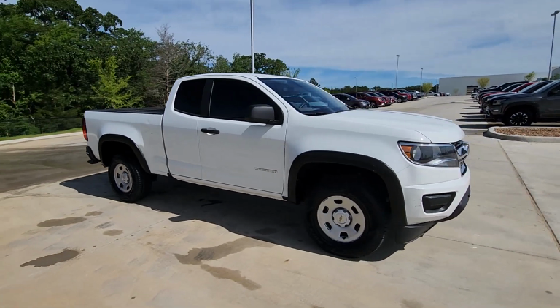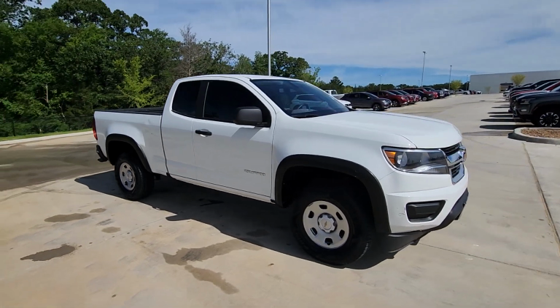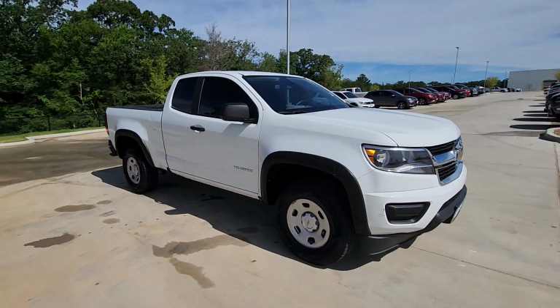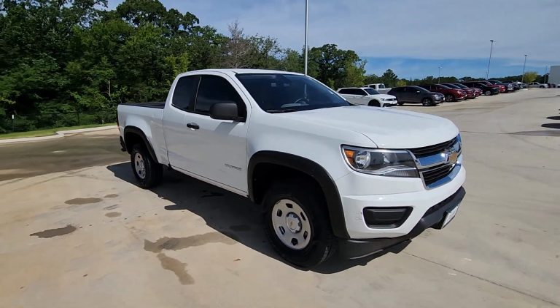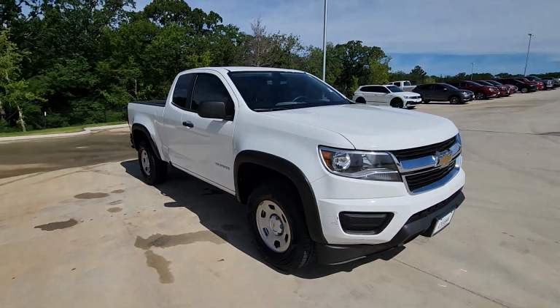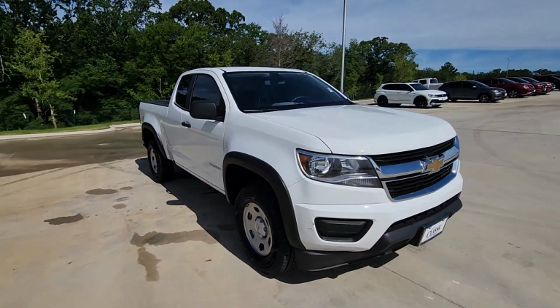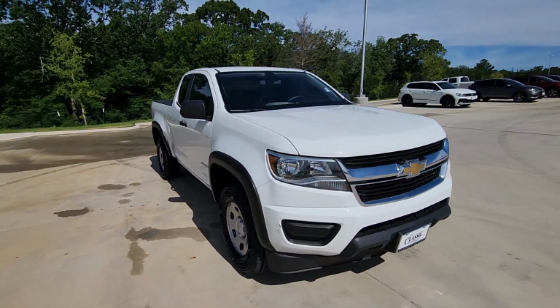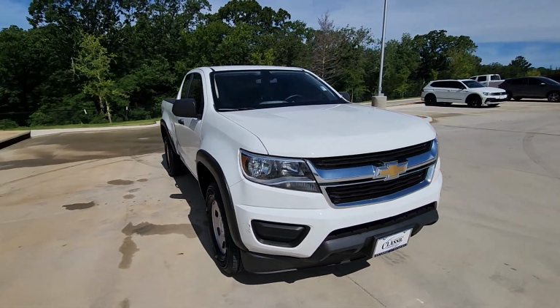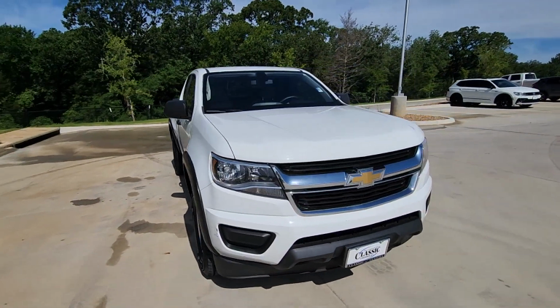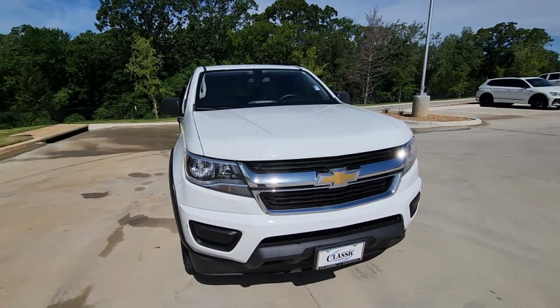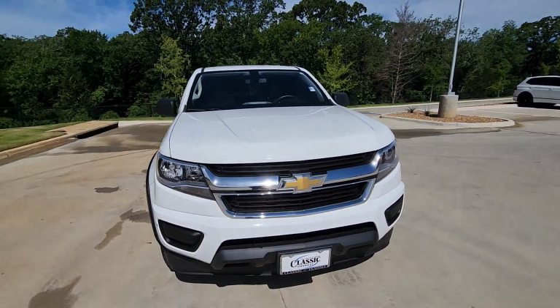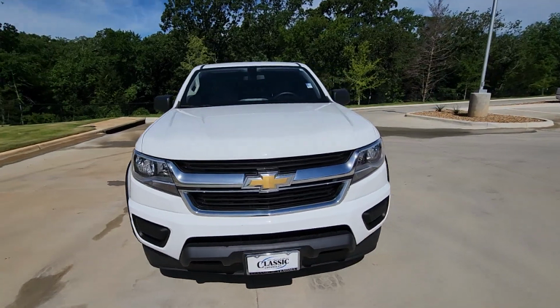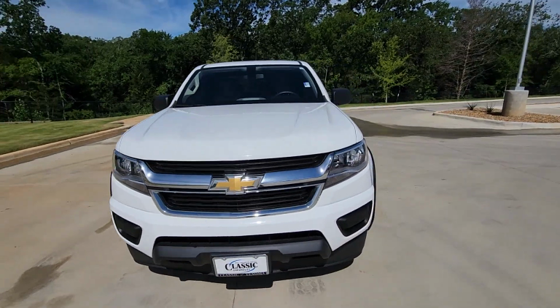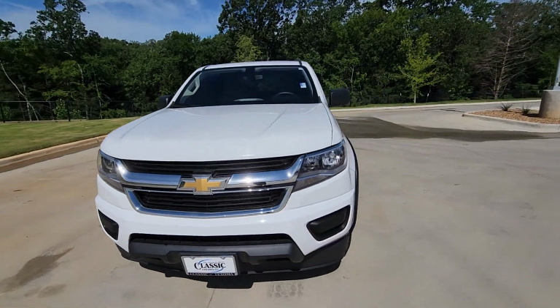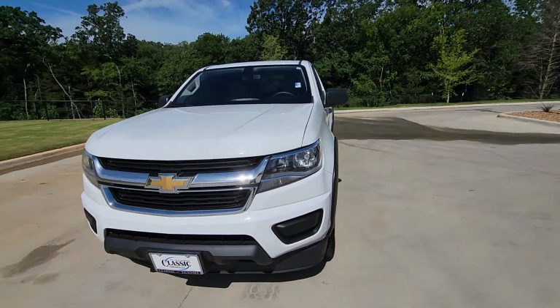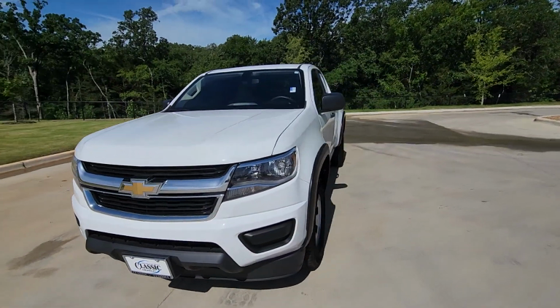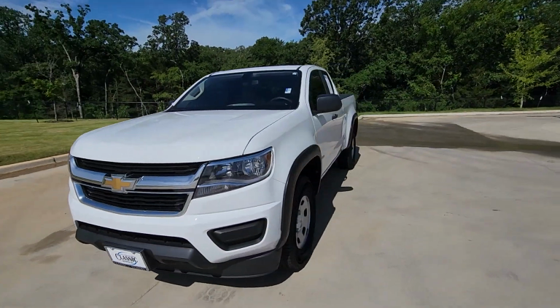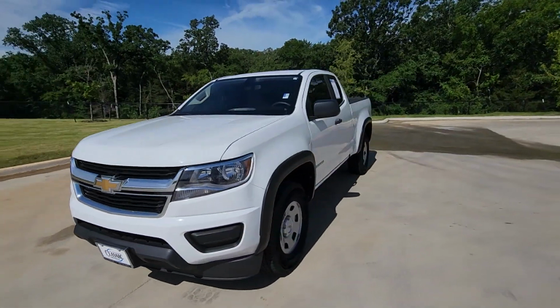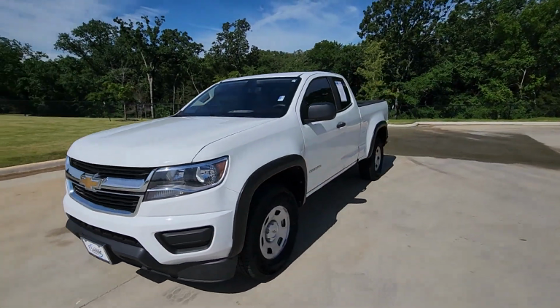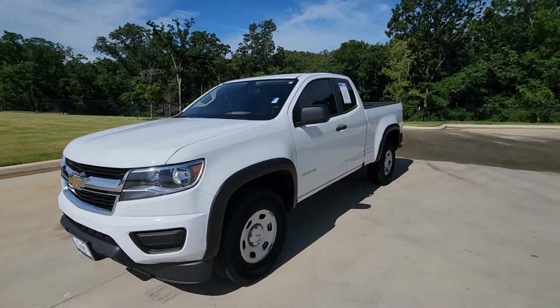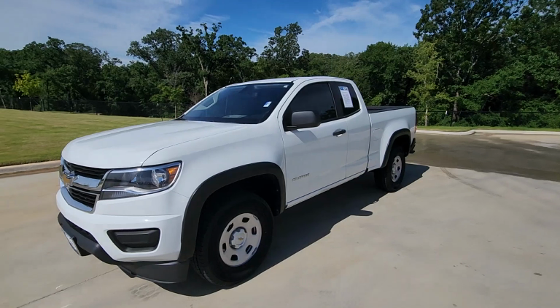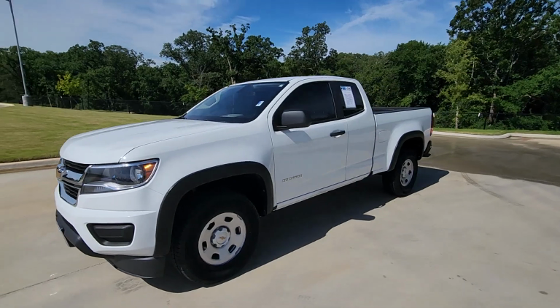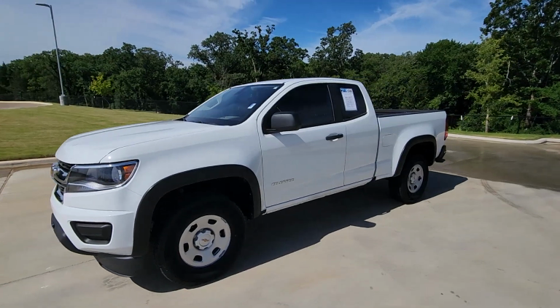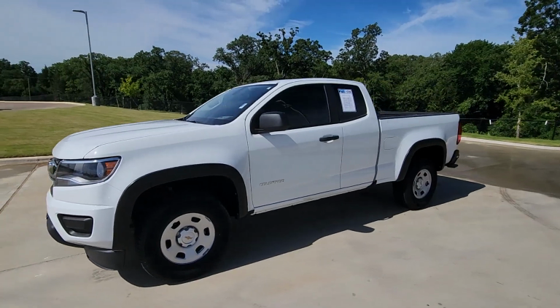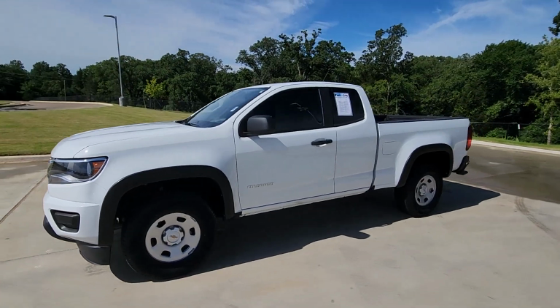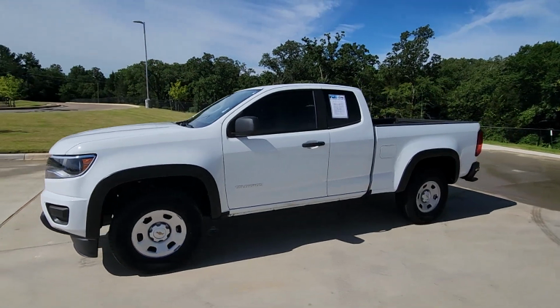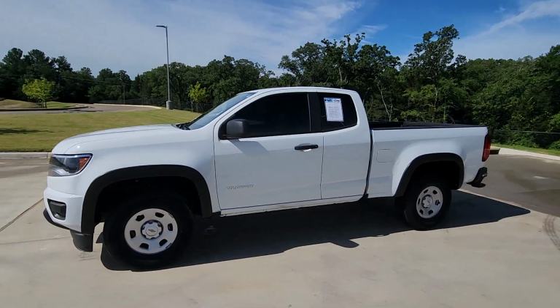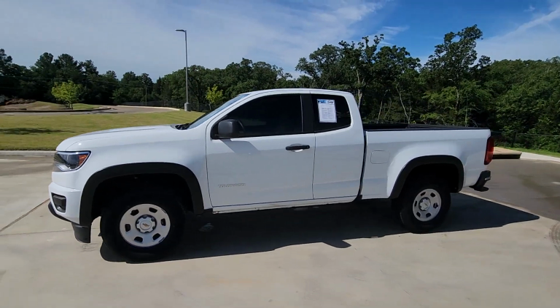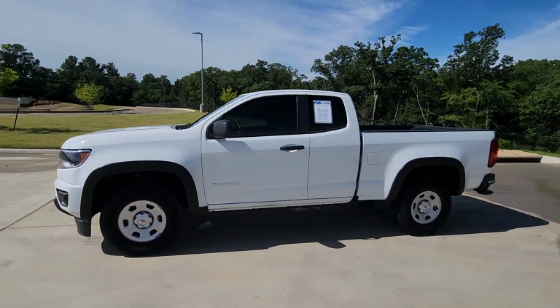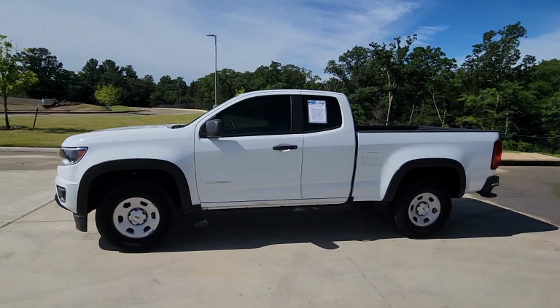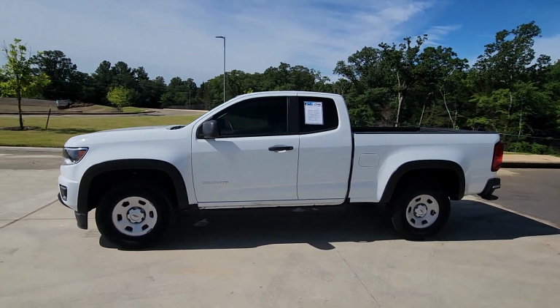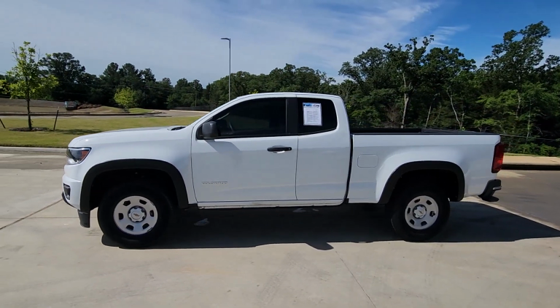These are just some of the great options this vehicle comes with: Apple CarPlay and/or Android Auto, keyless entry, premium sound system, backup camera, and satellite radio.